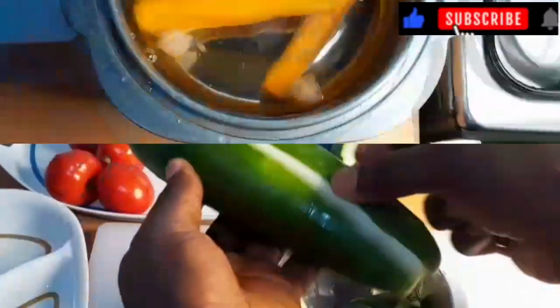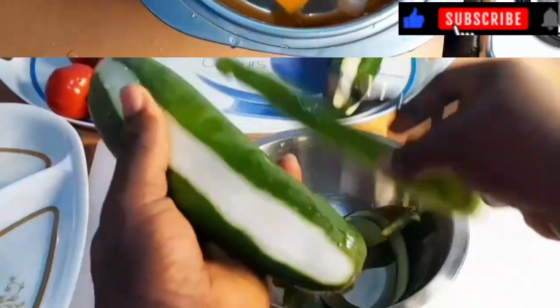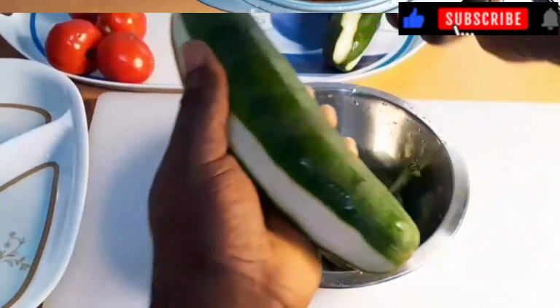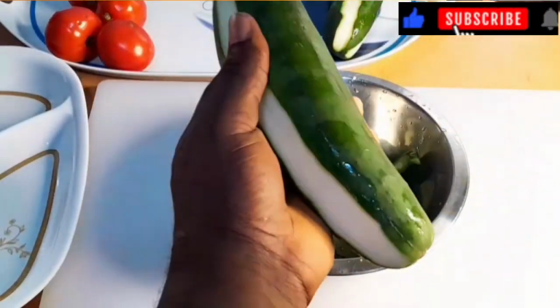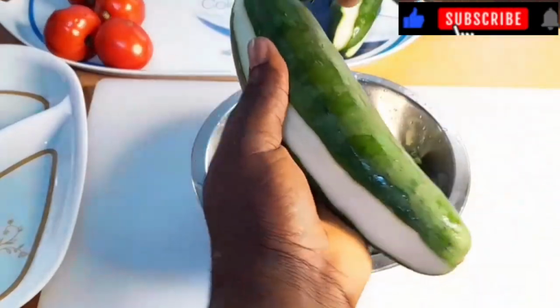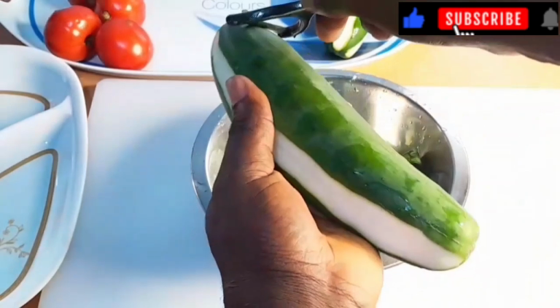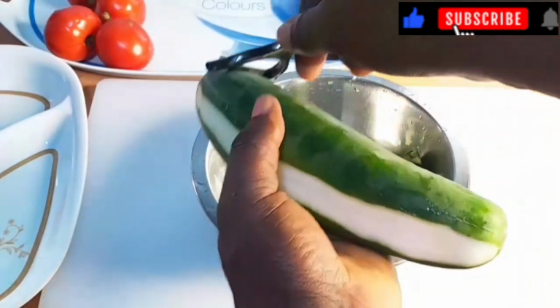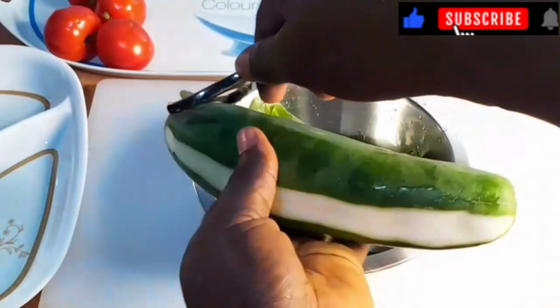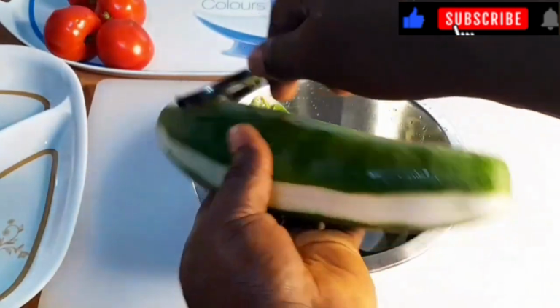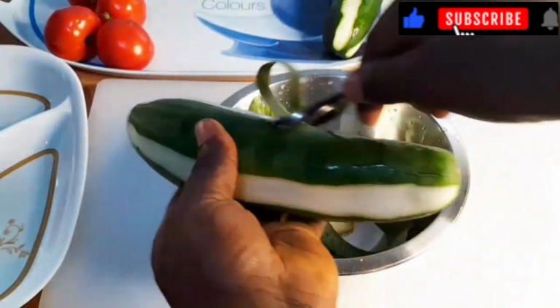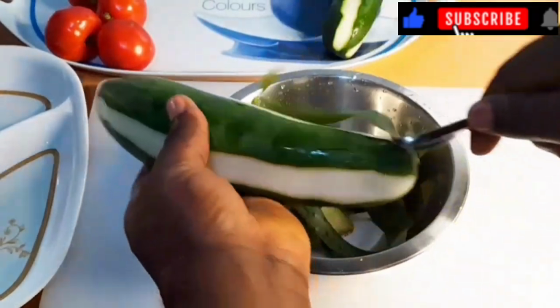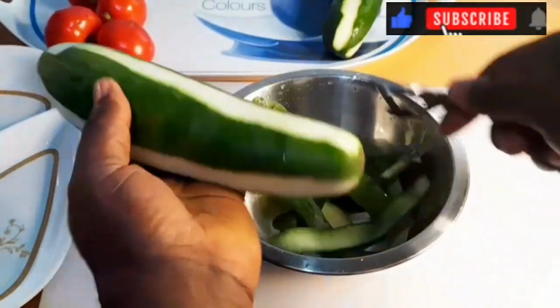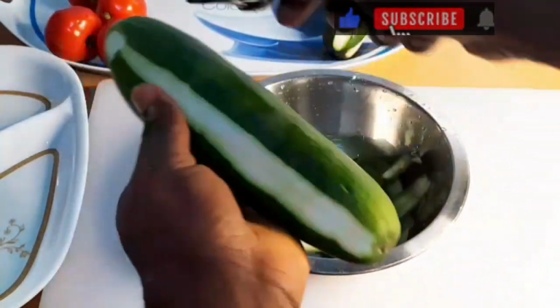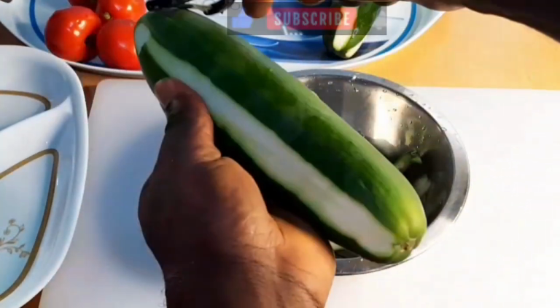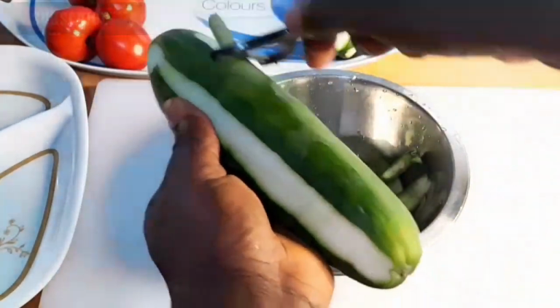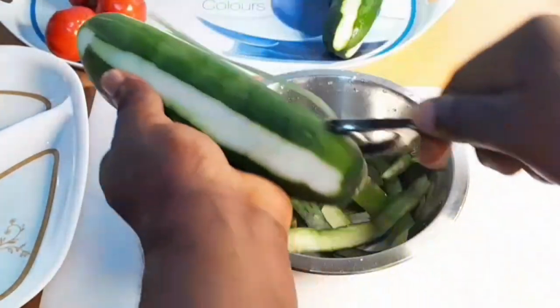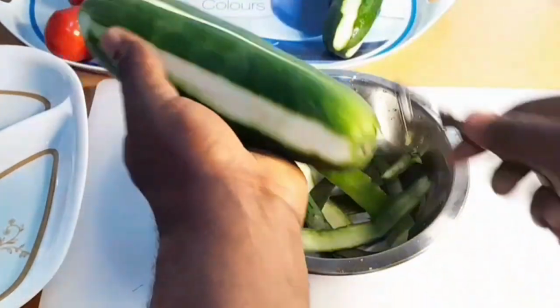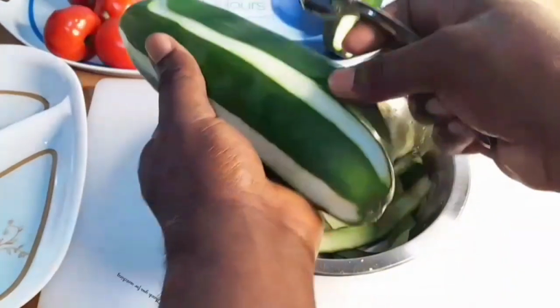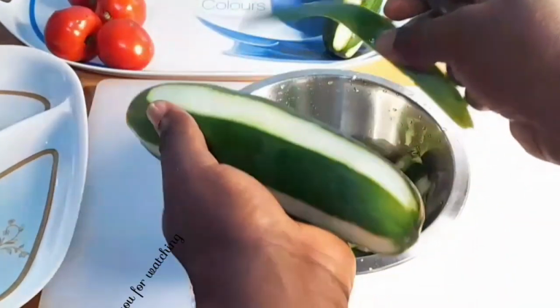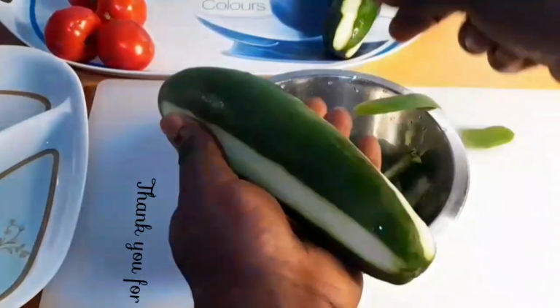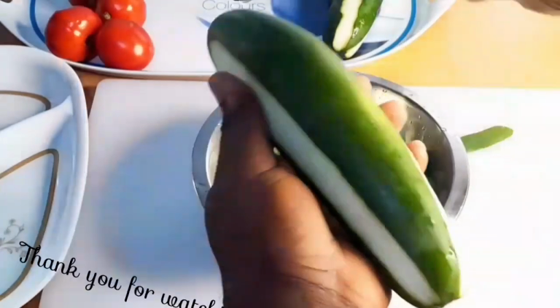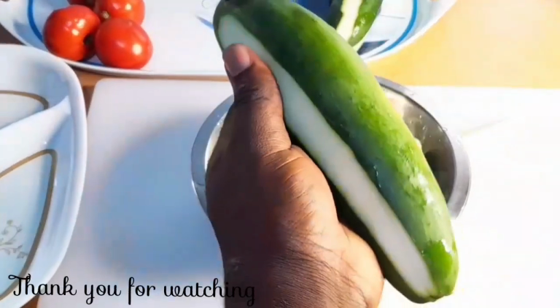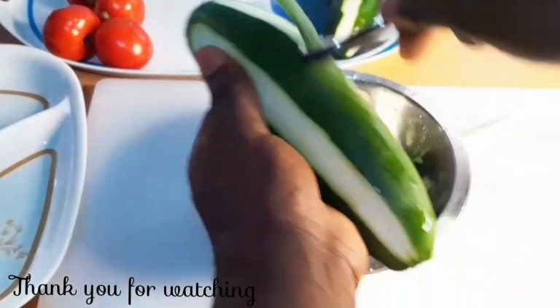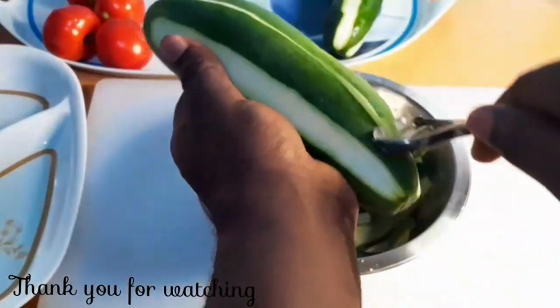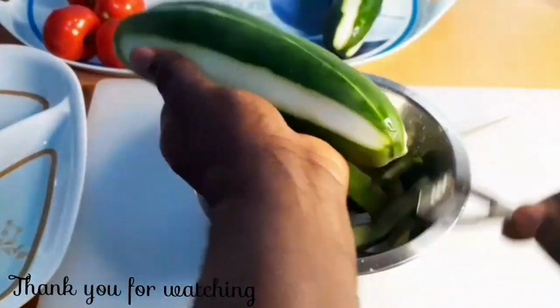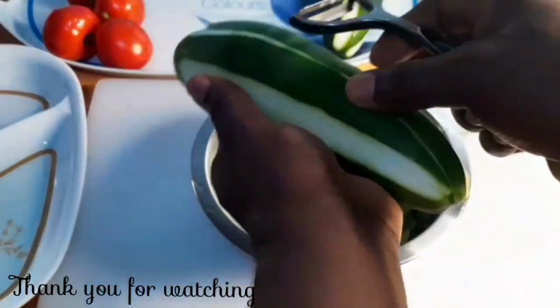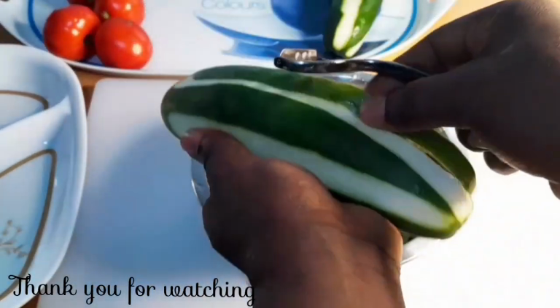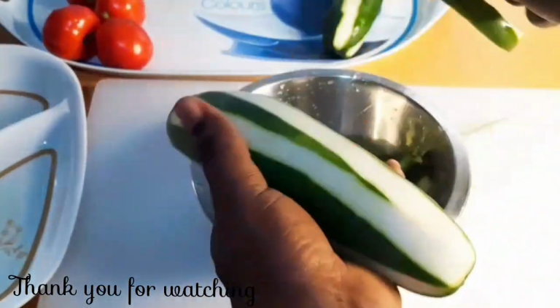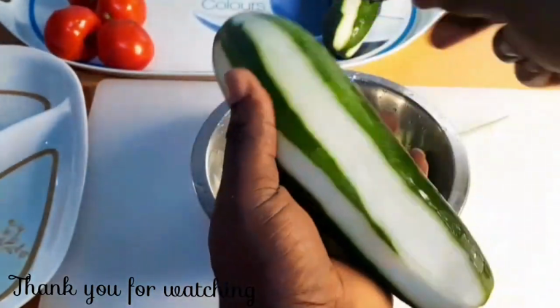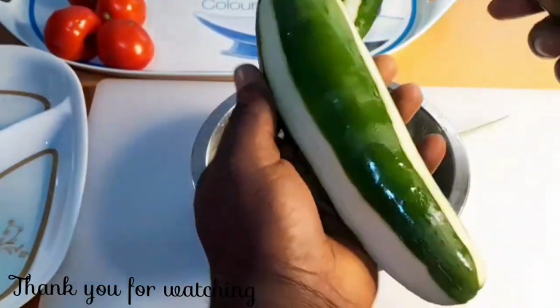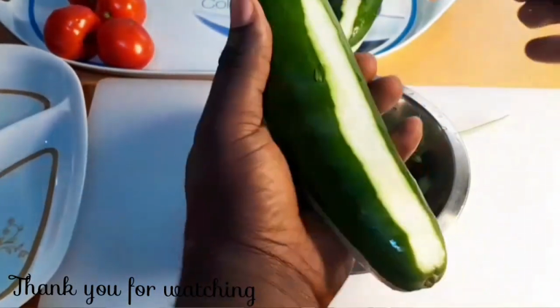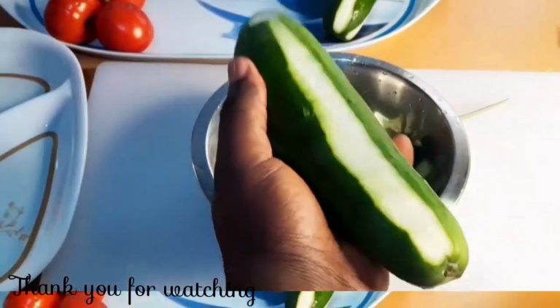The skin of this variety of cucumber is not sweet, so I will peel about 50% of it so that your salad will not taste bitter.